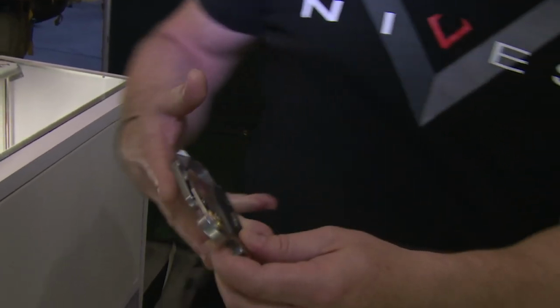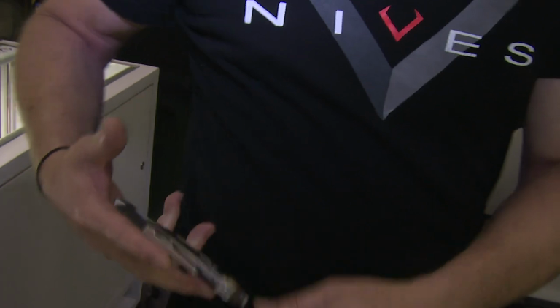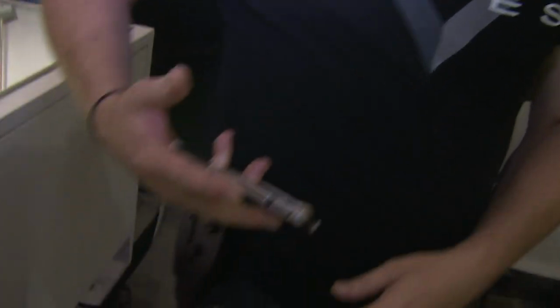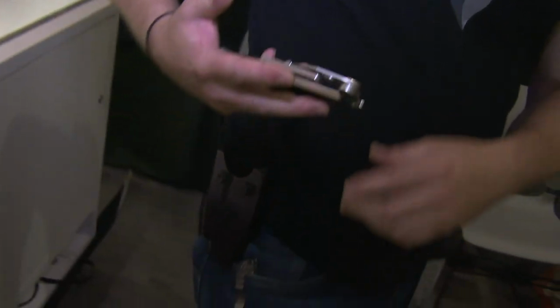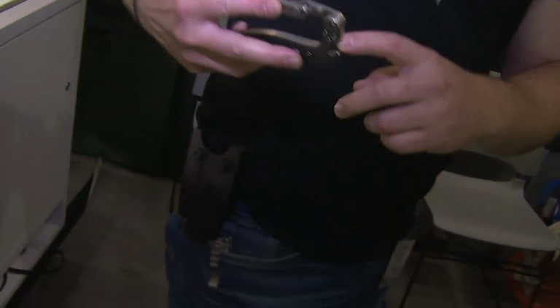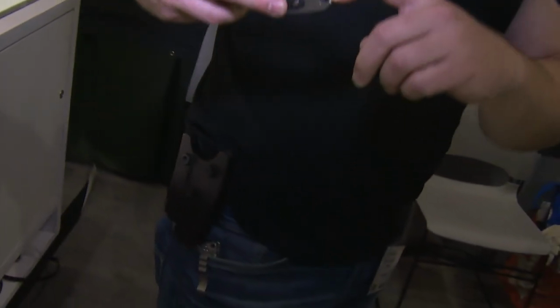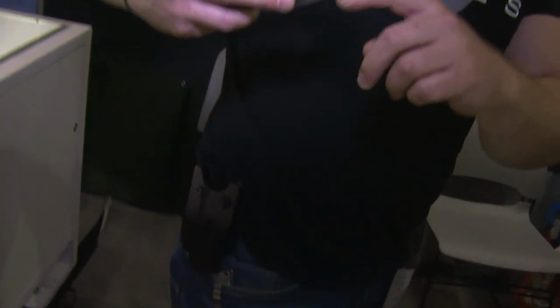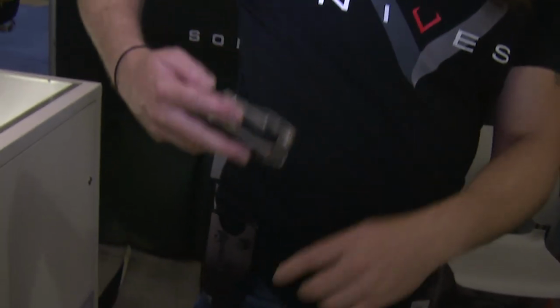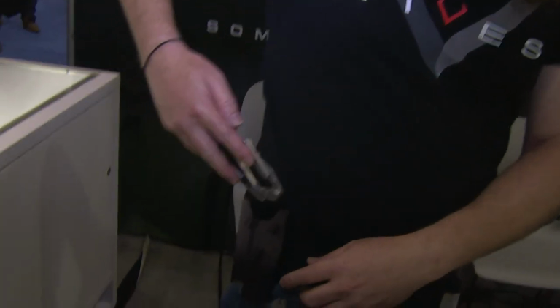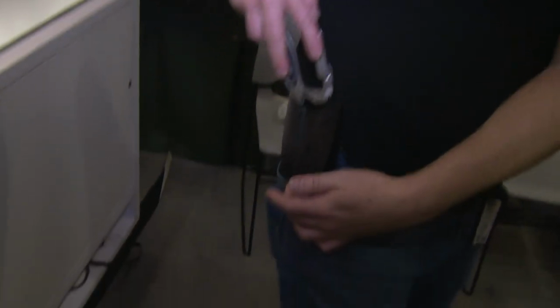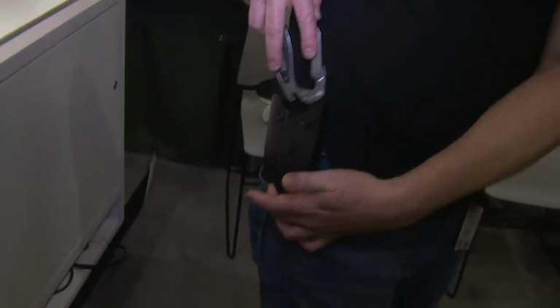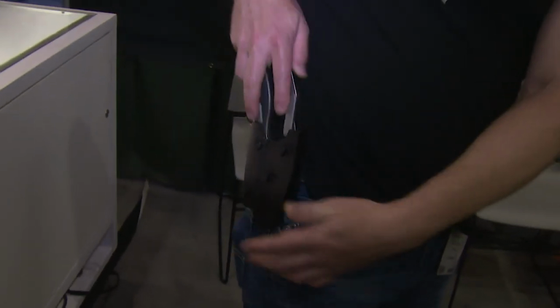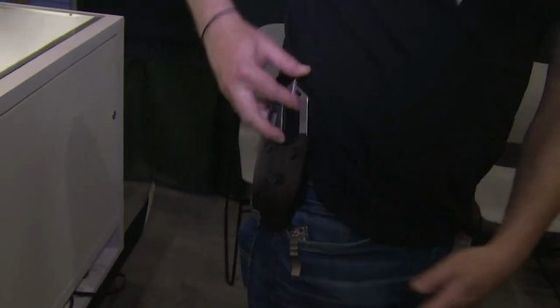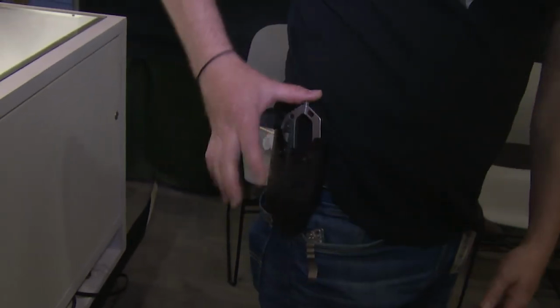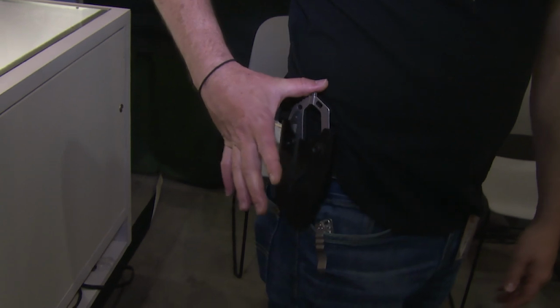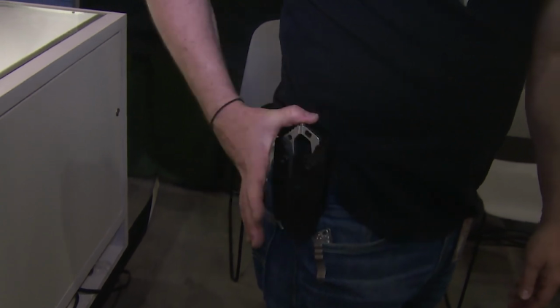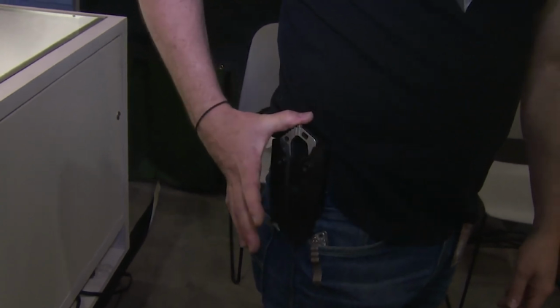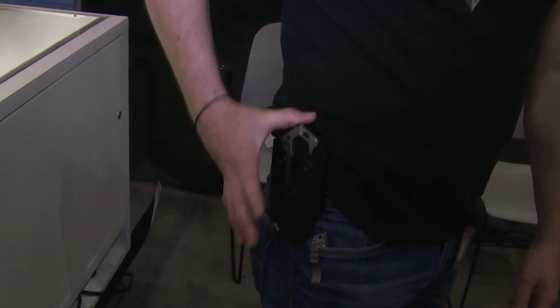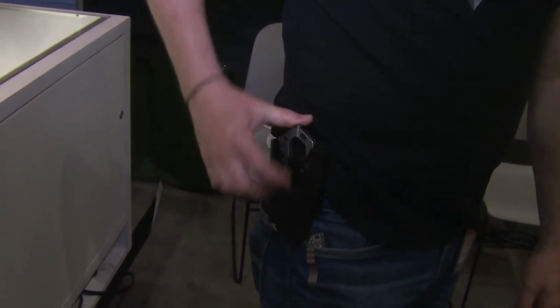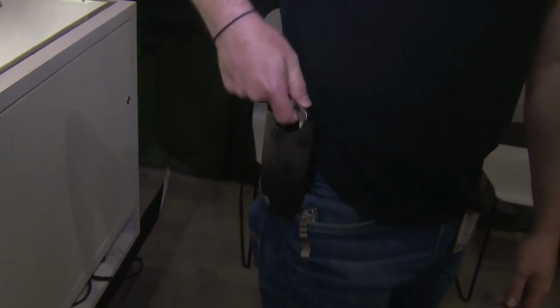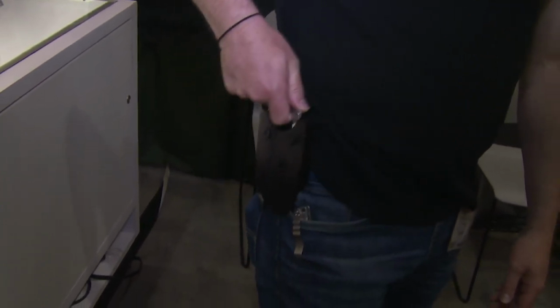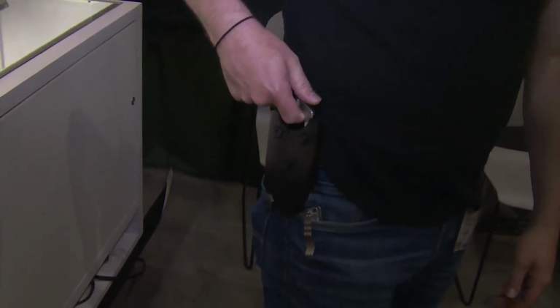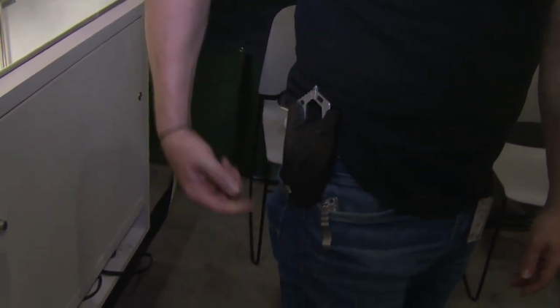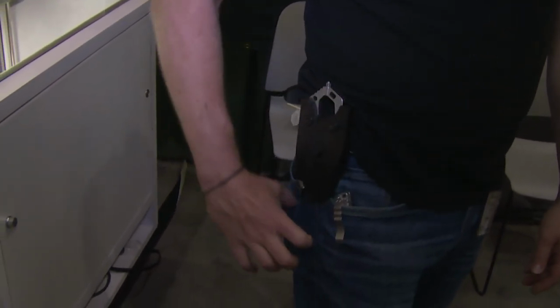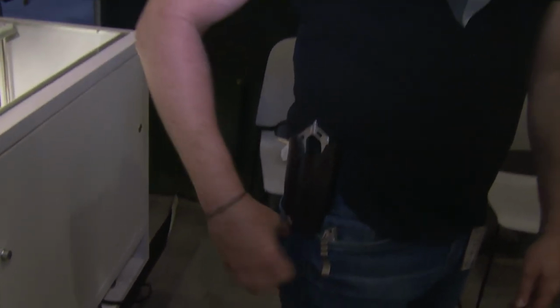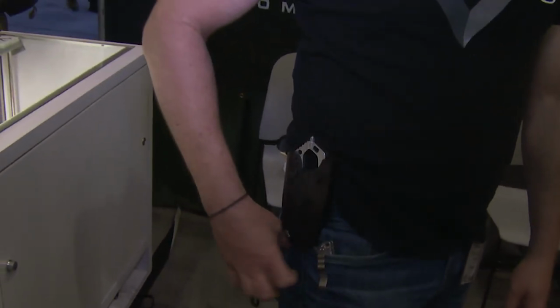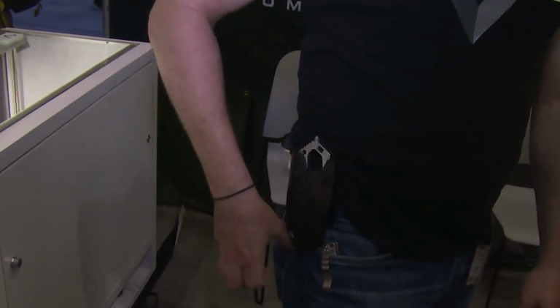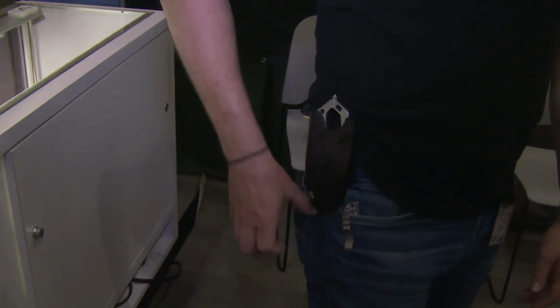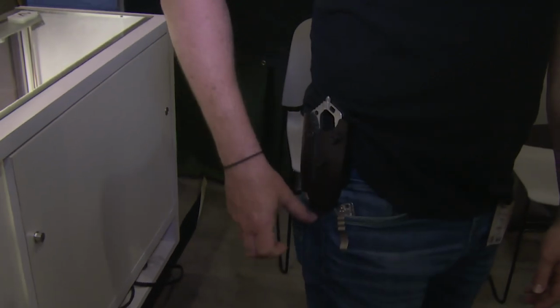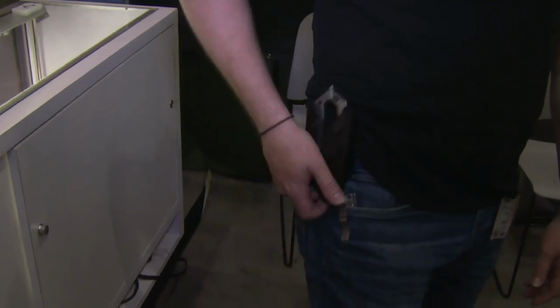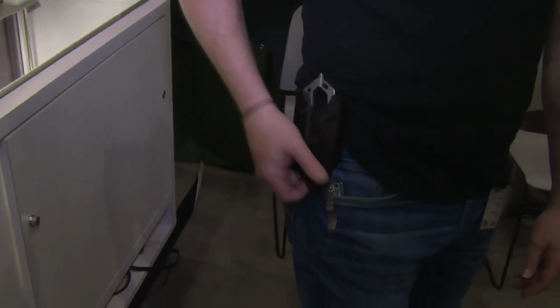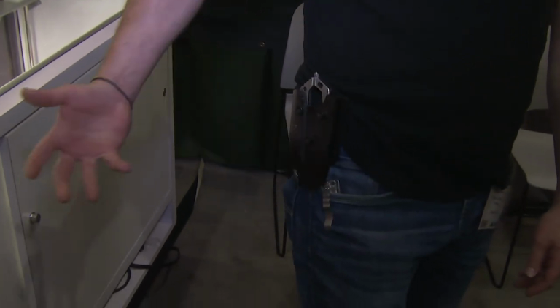I'm going to show it to you in the holster. It's really cool because we have a bottle opener on it here — it sticks right out the end of the holster. It detents in really nicely, it's got a very secure lock on it, and you can actually open bottles right there without even taking the thing off.